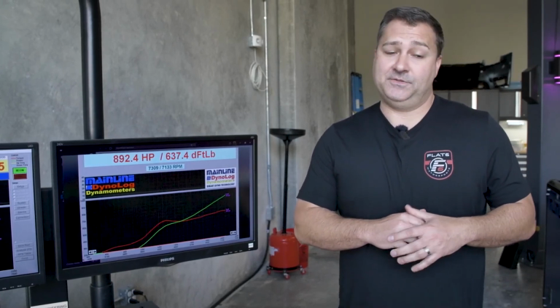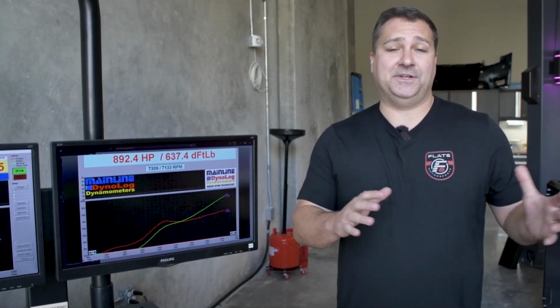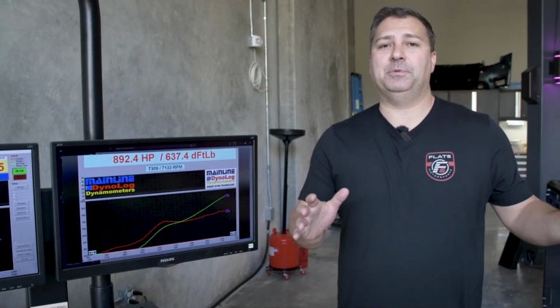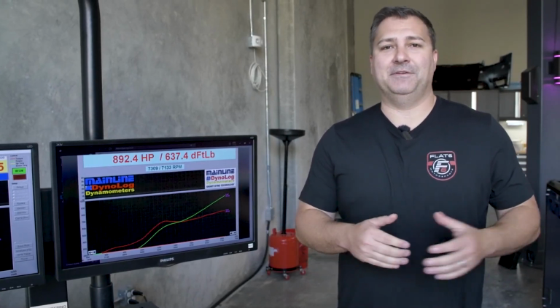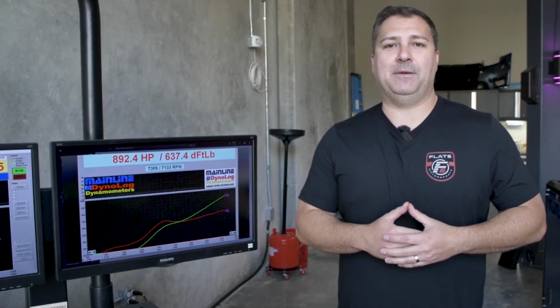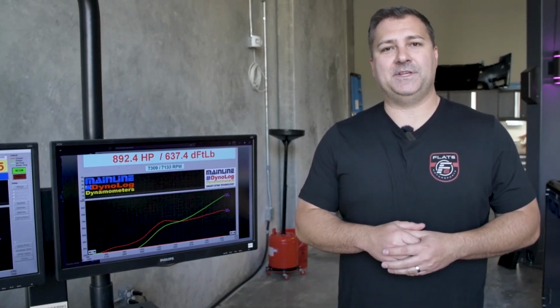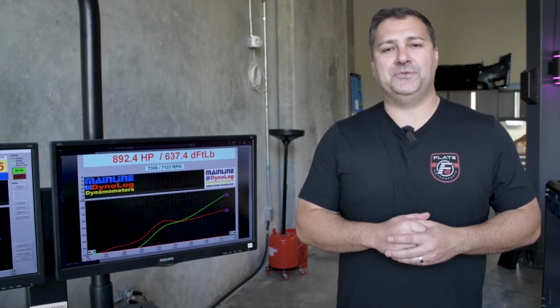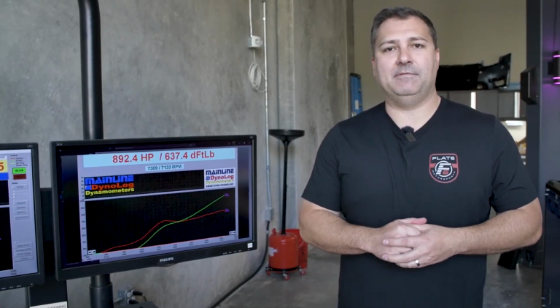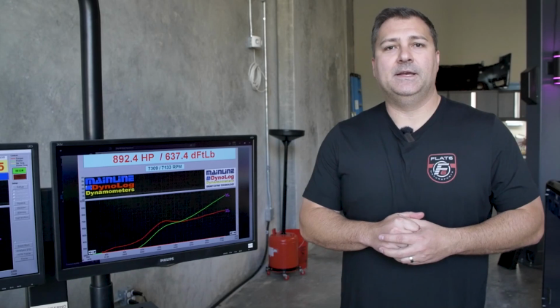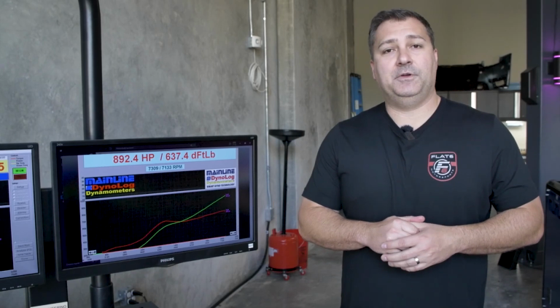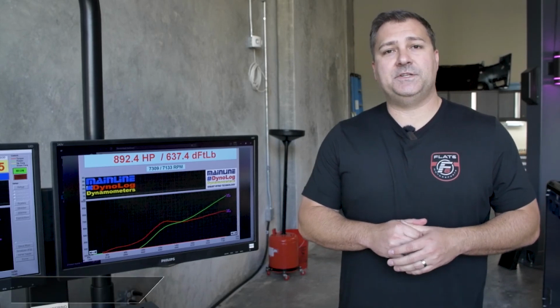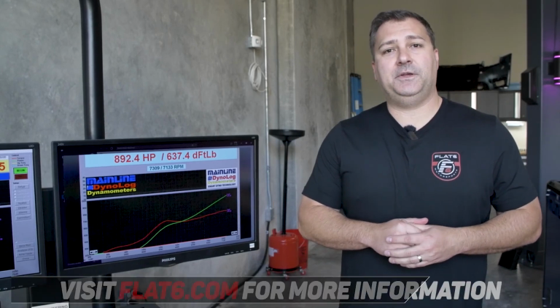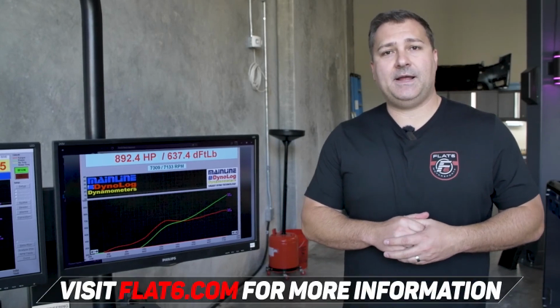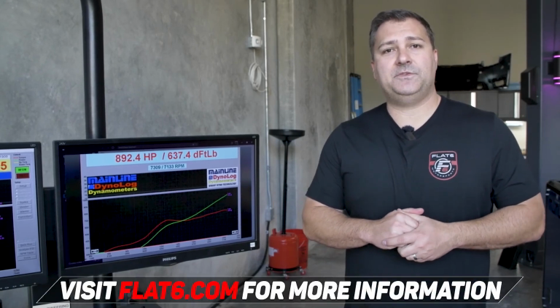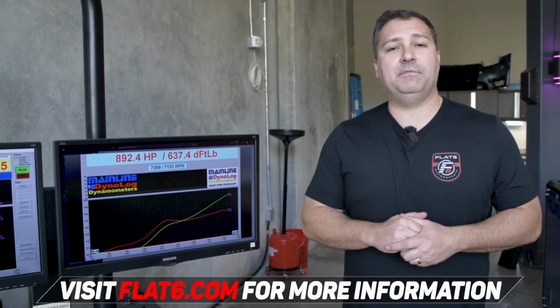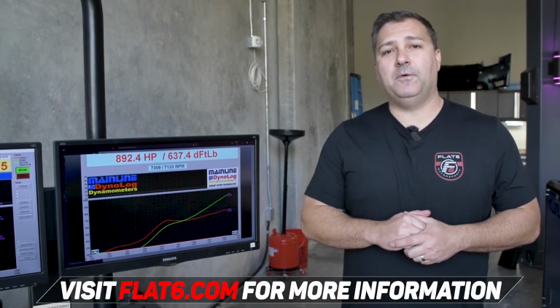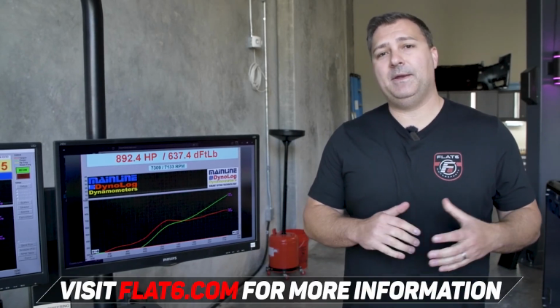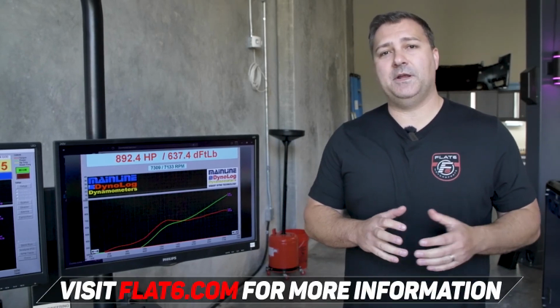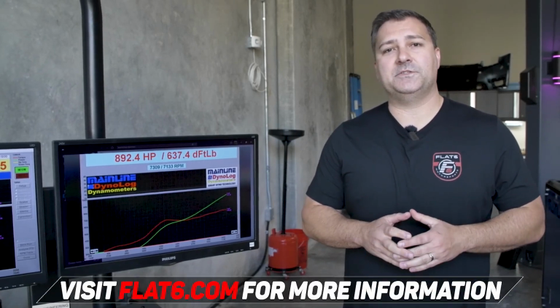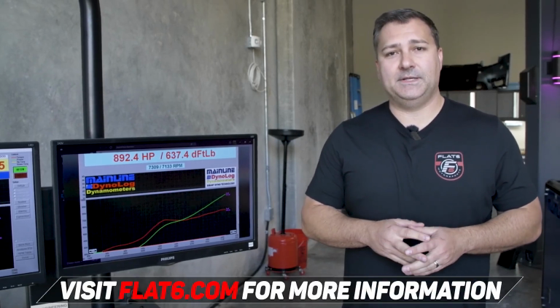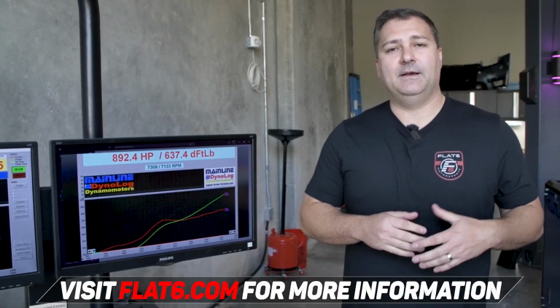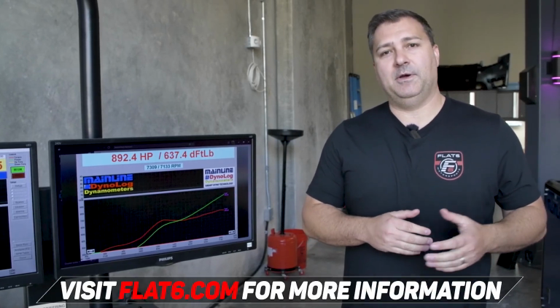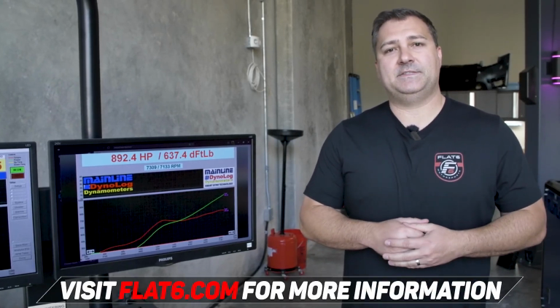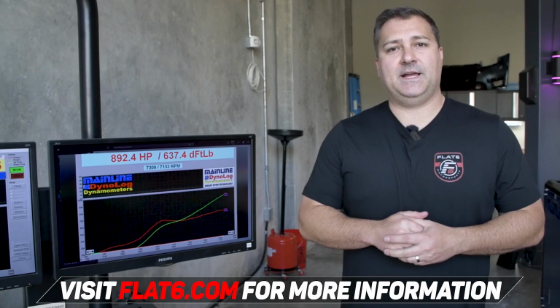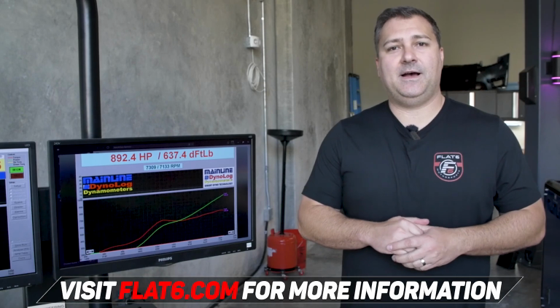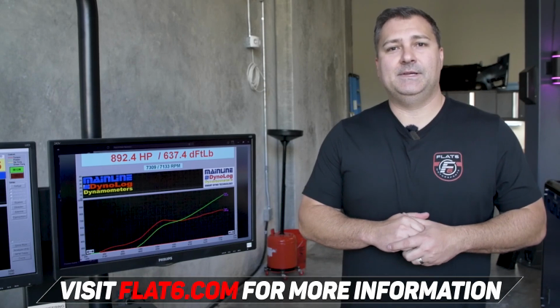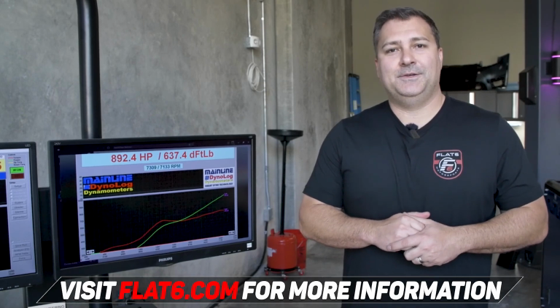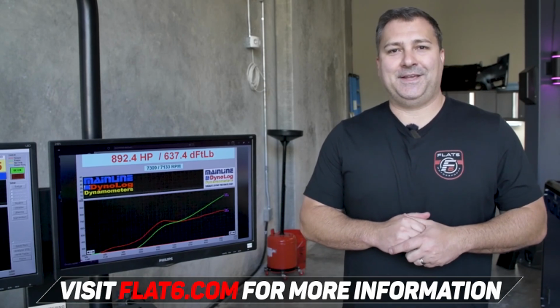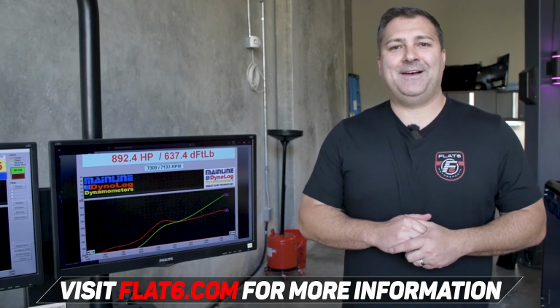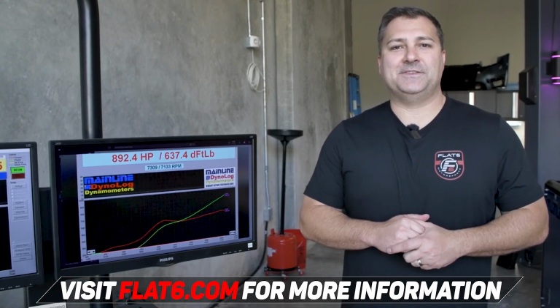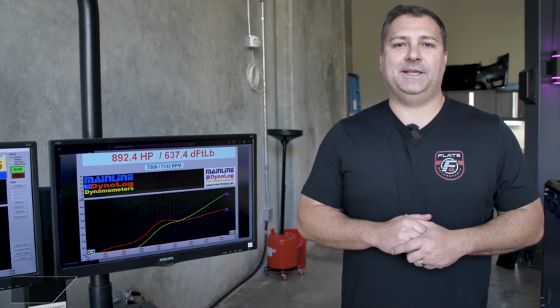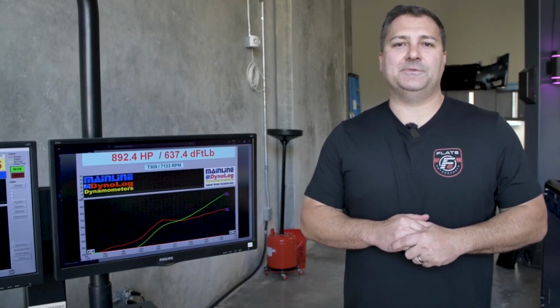It turns into a completely different animal — excited to drive it. If you're interested in tuning your 992, we have the full M Engineering suite available at flat6.com. Check us out, thanks, and we'll see you in the next one.